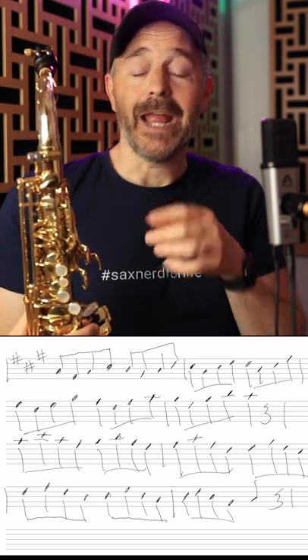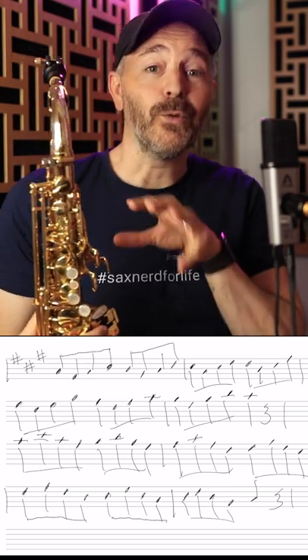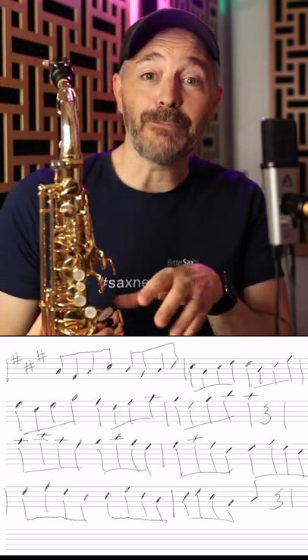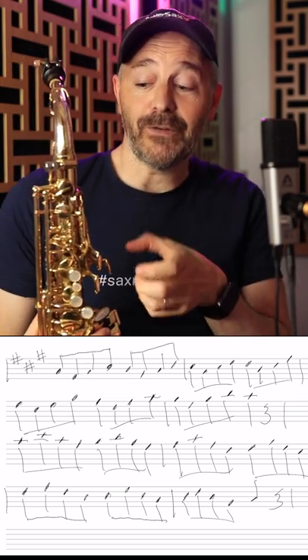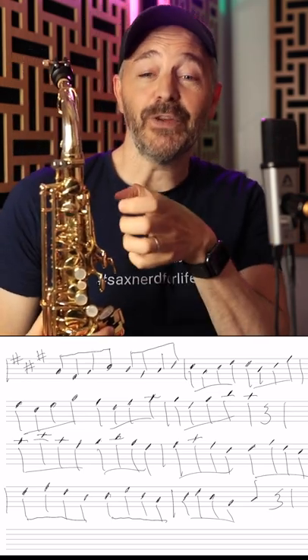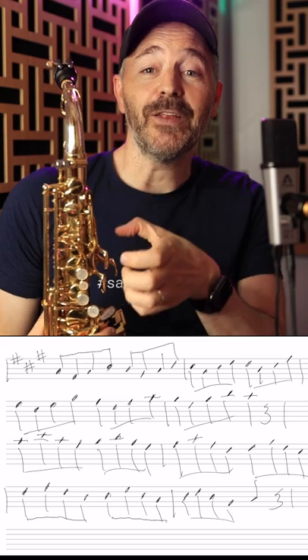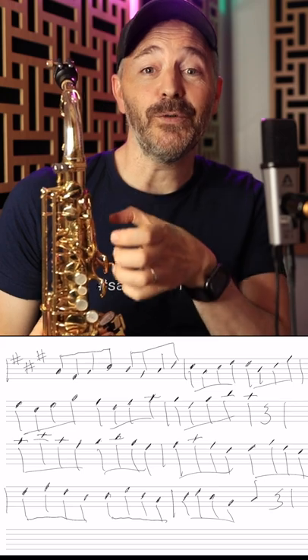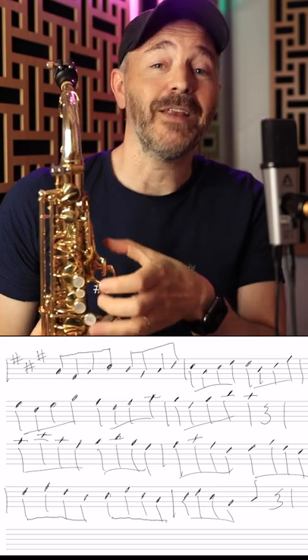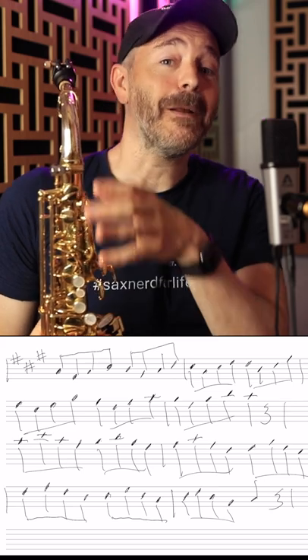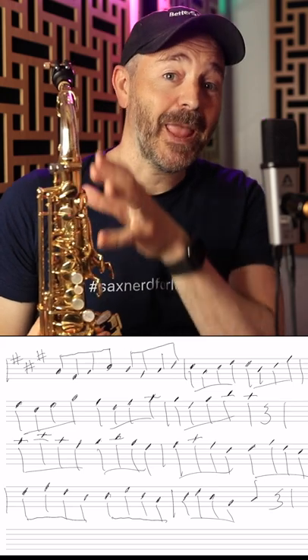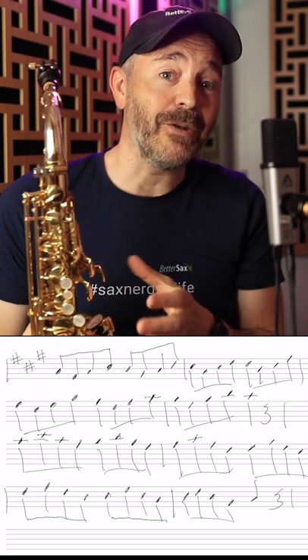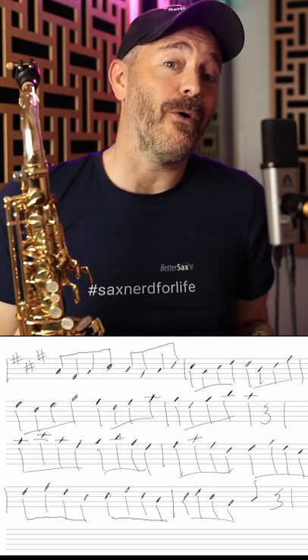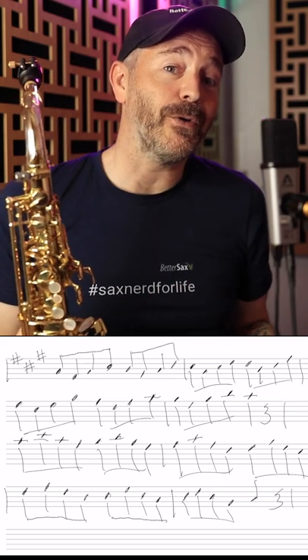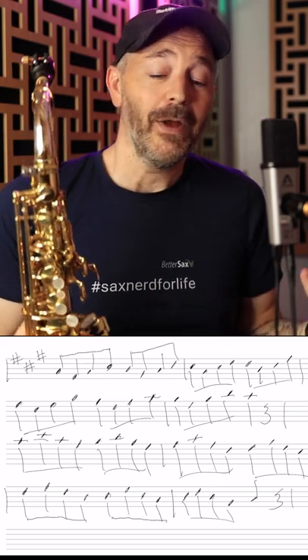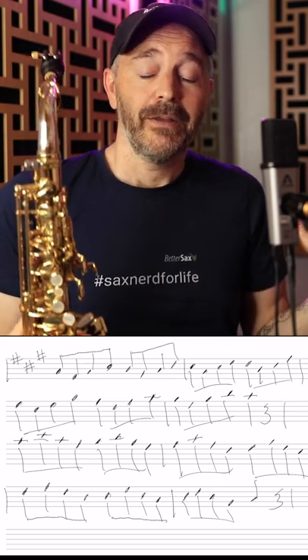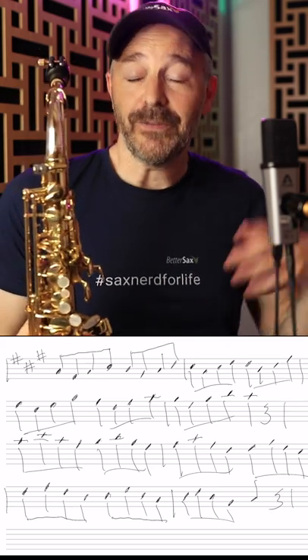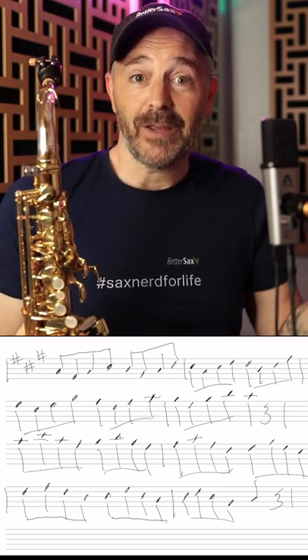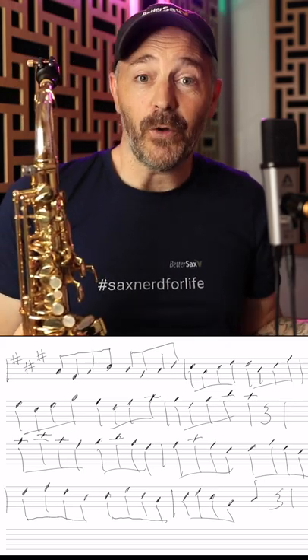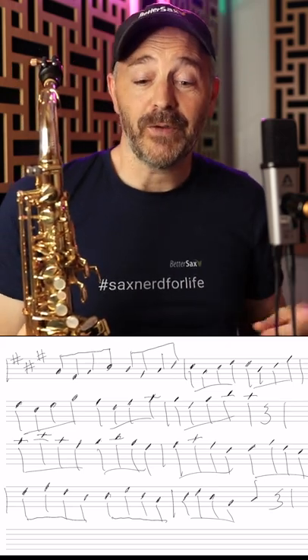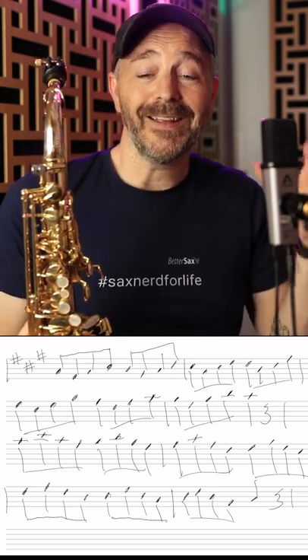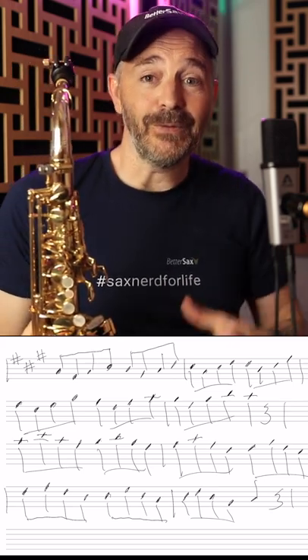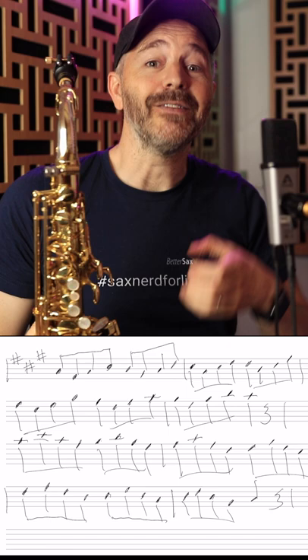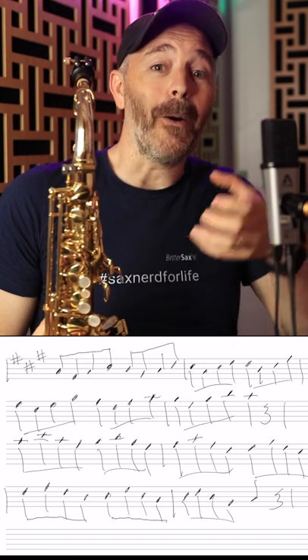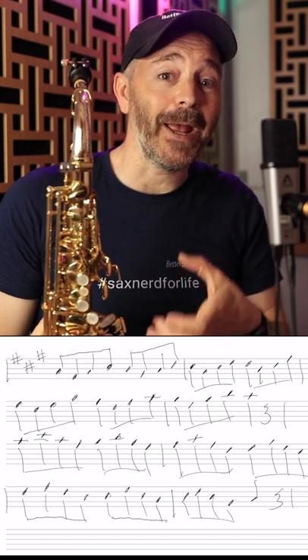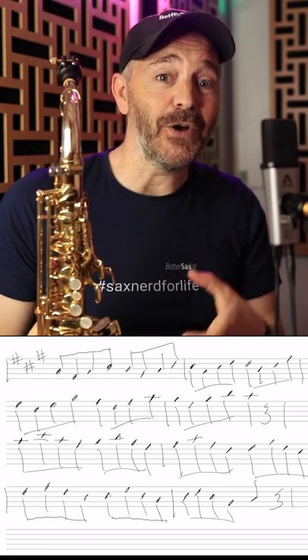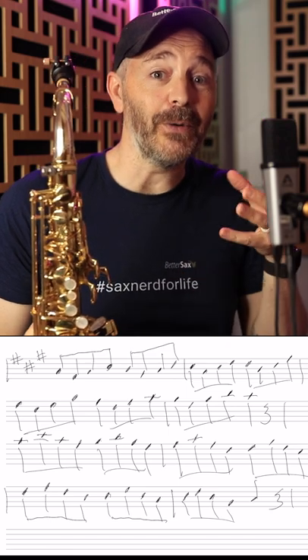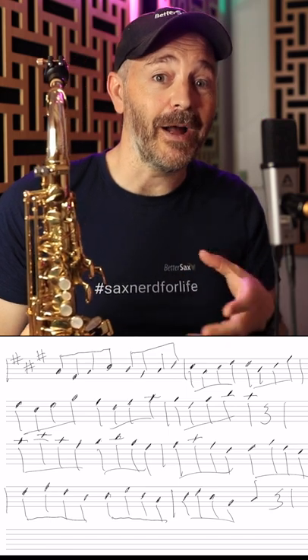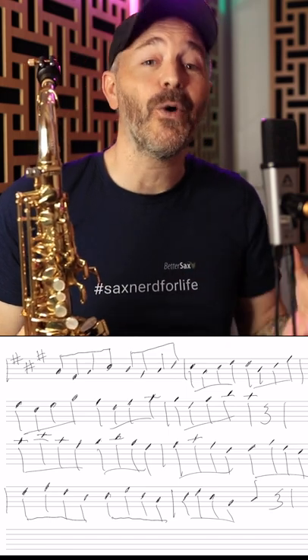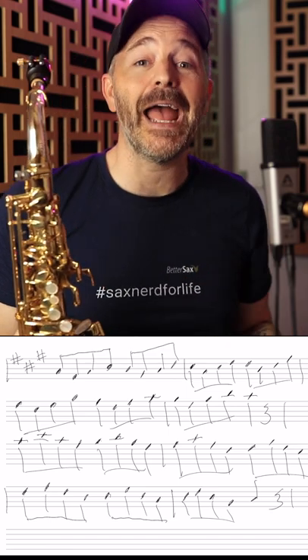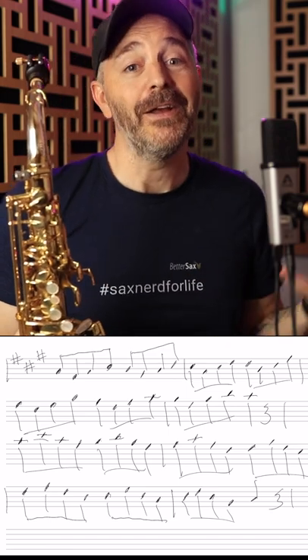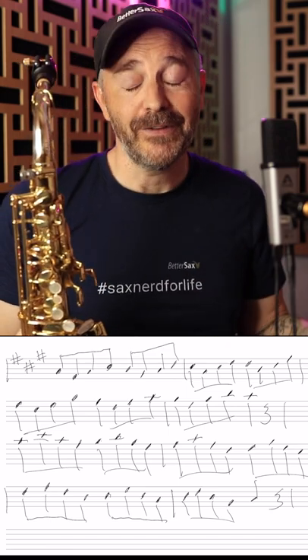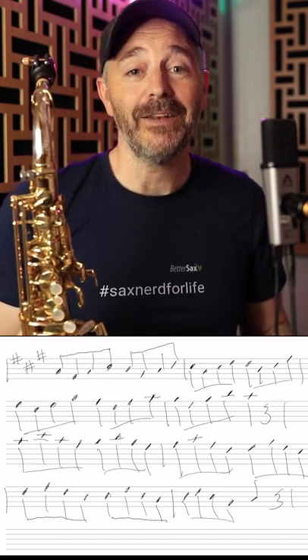It's great to practice because it gets you technique in all your keys. If you take it through all 12 keys, it gets you nice arpeggio triad technique.